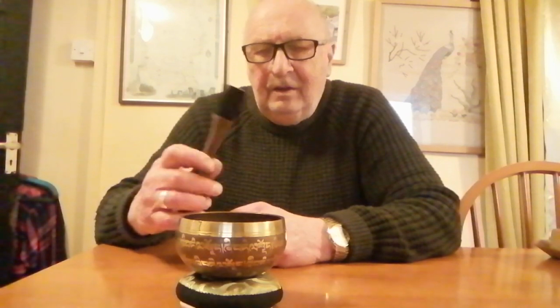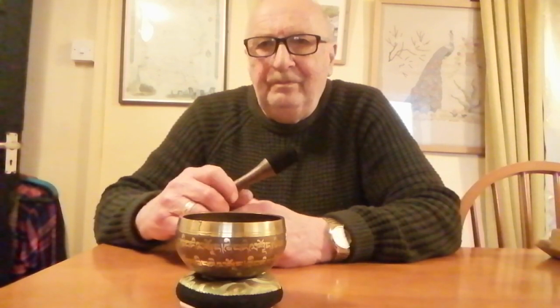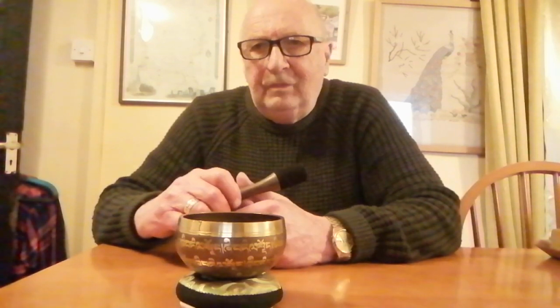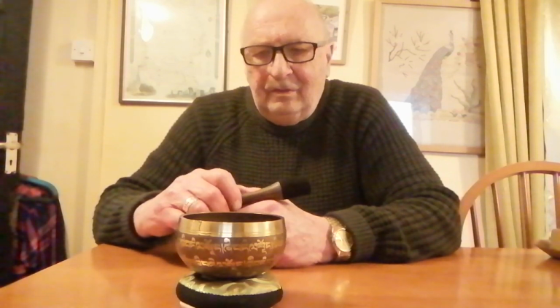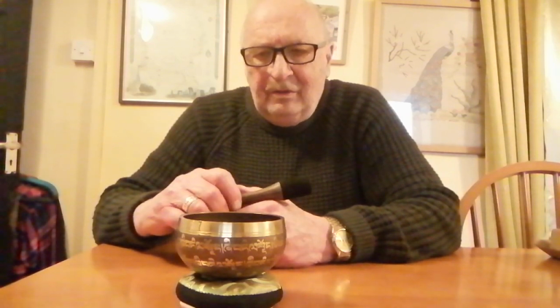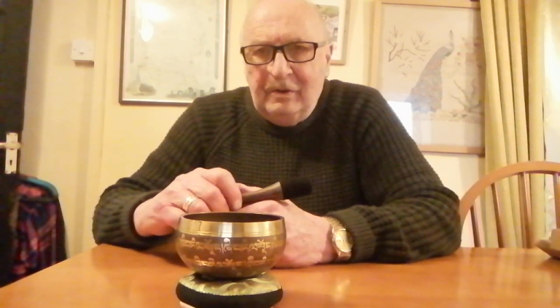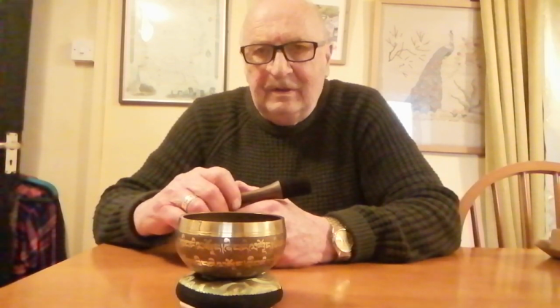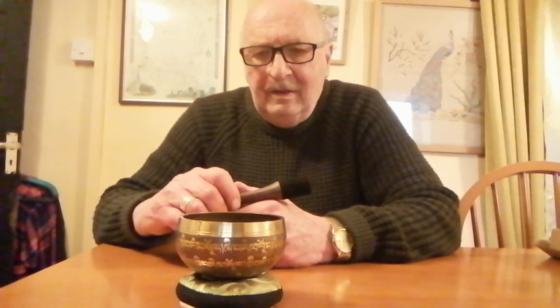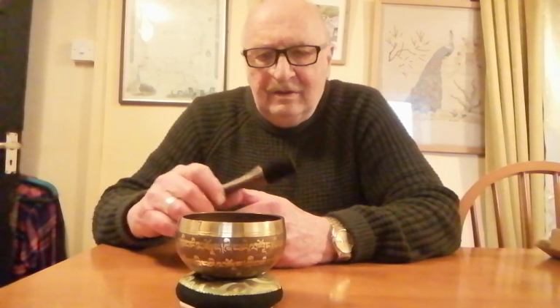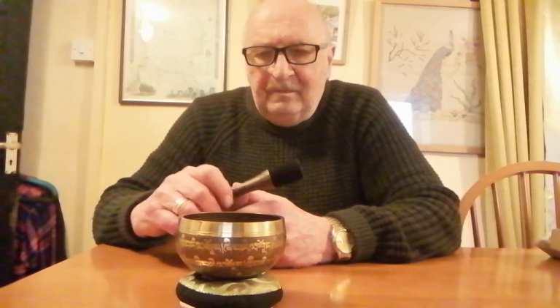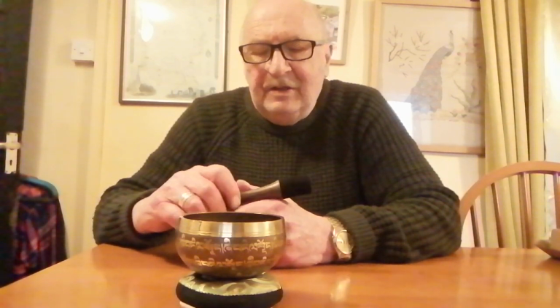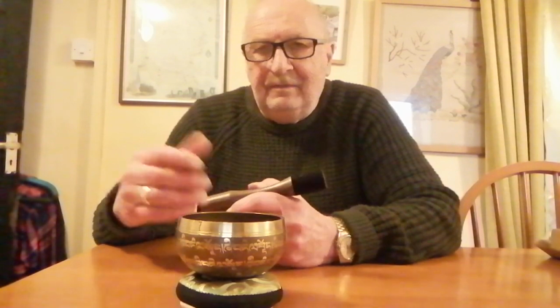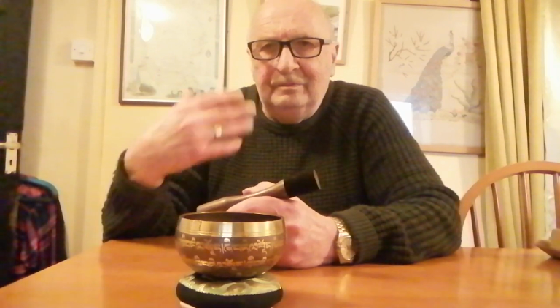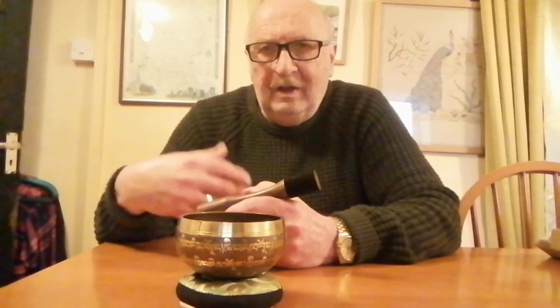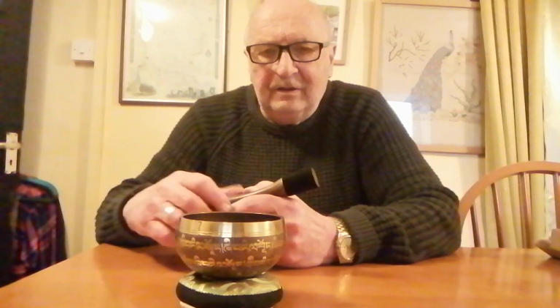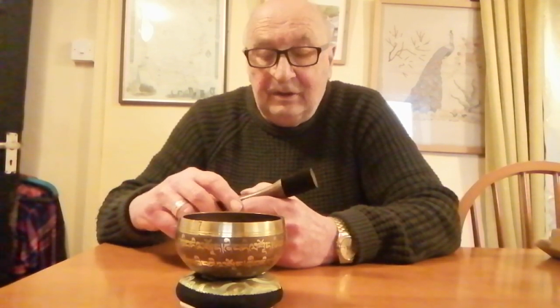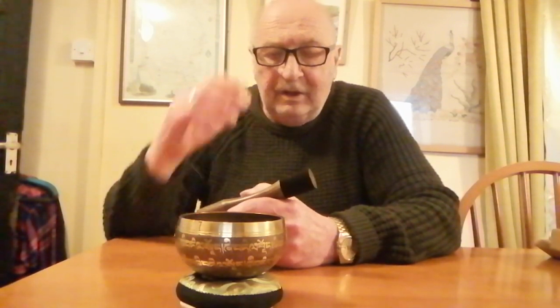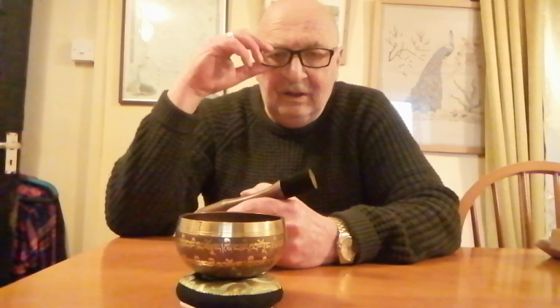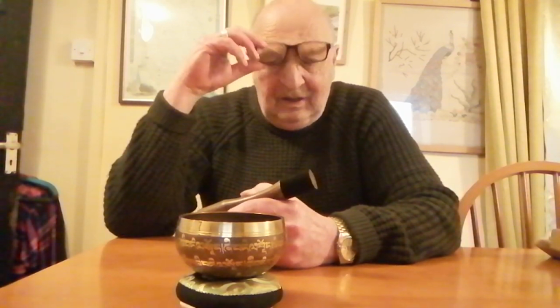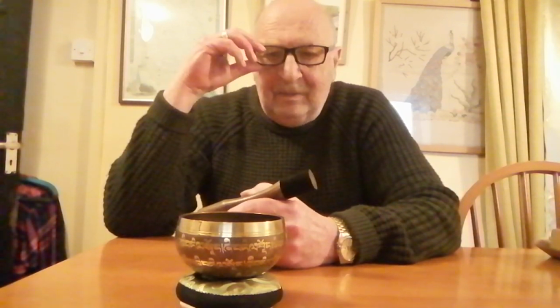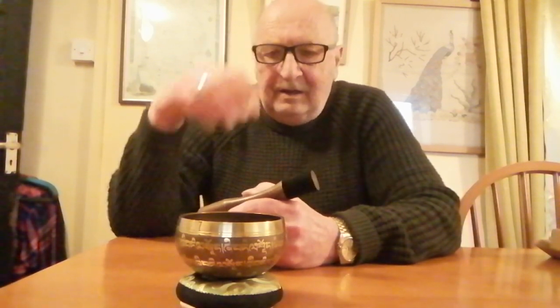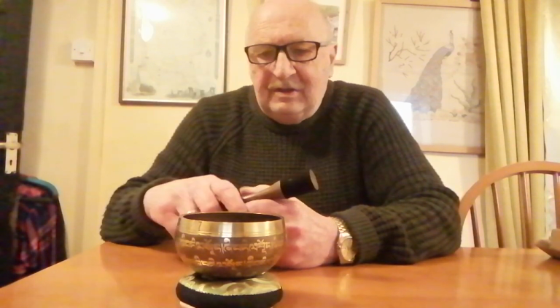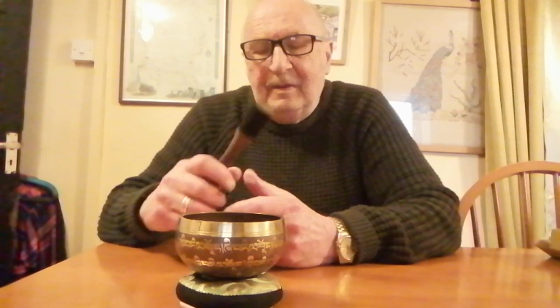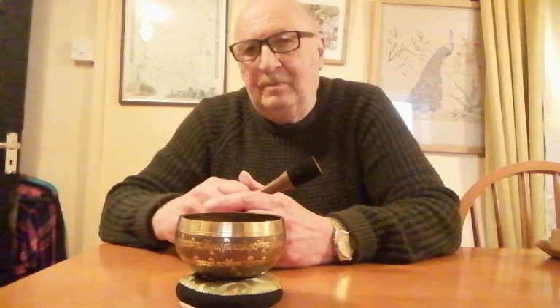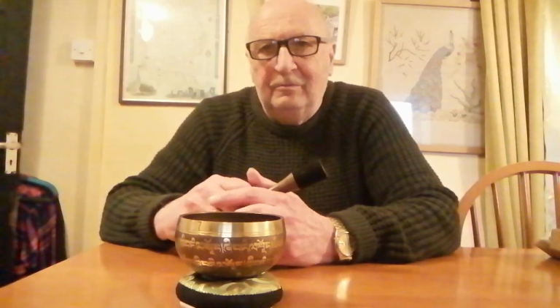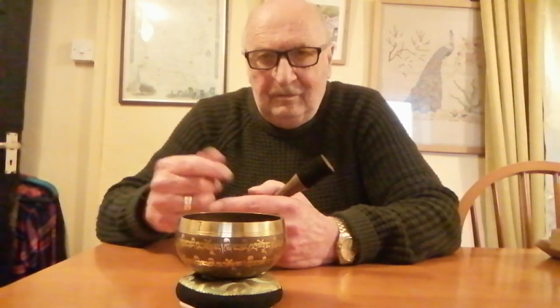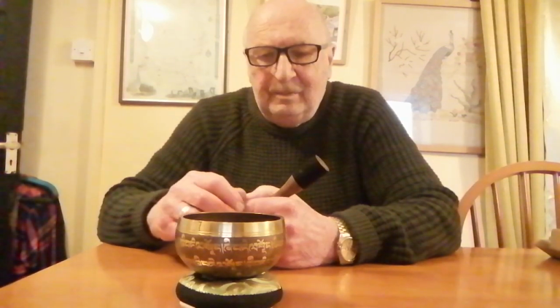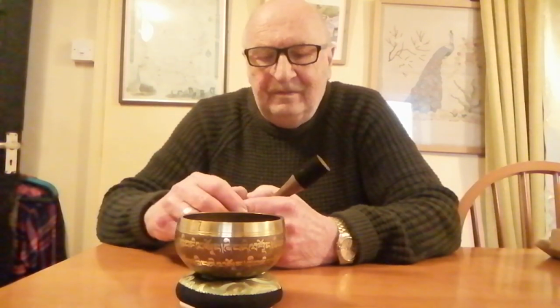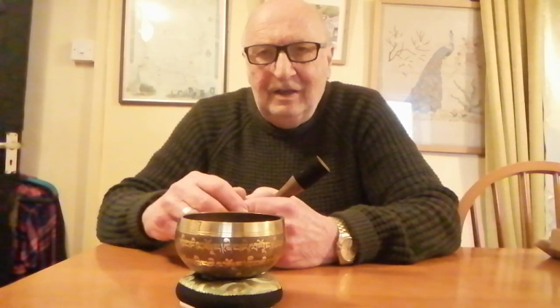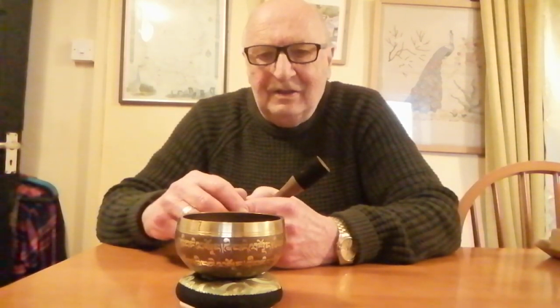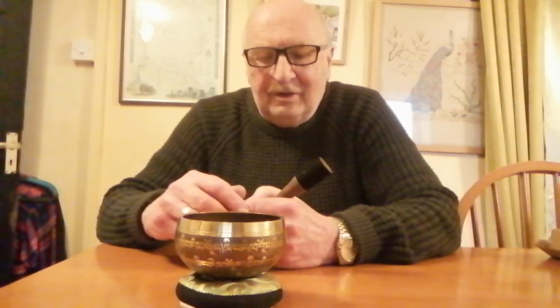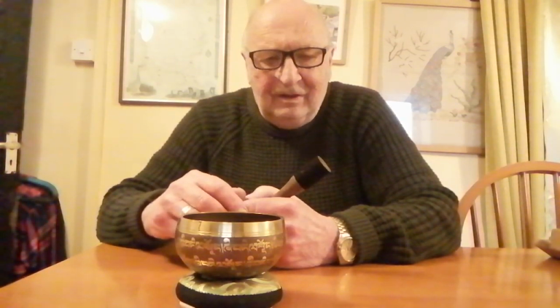Although it's been proved that sound and vibration does have an effect on the body or the mind, anybody making outrageous claims about this should be taken with a large pinch of Himalayan salt, I would think.